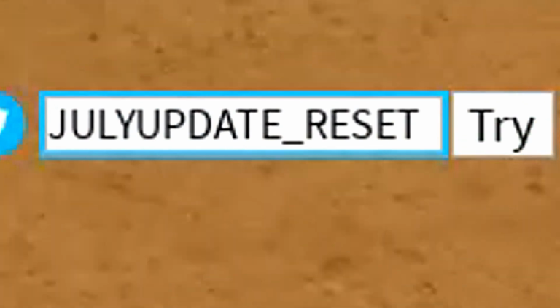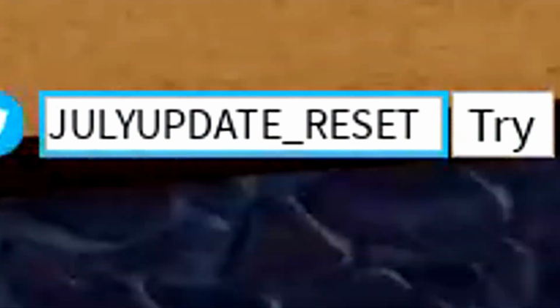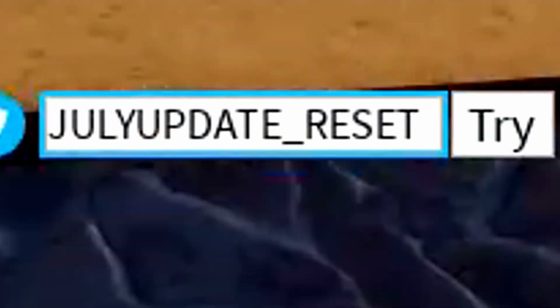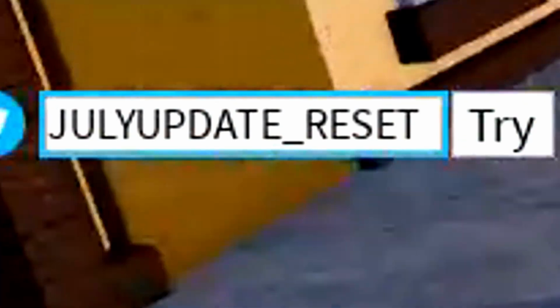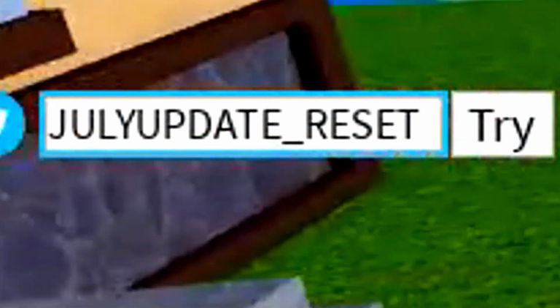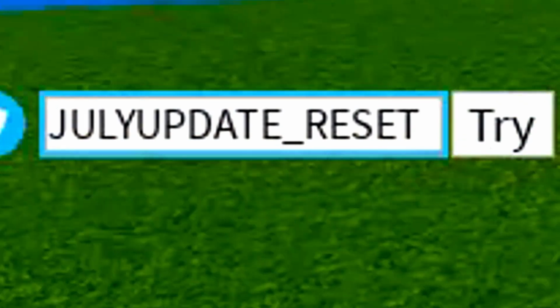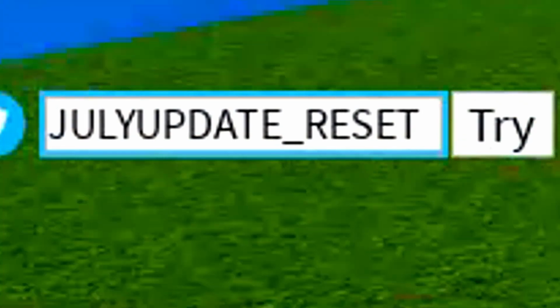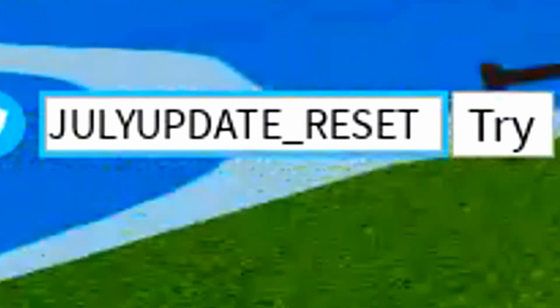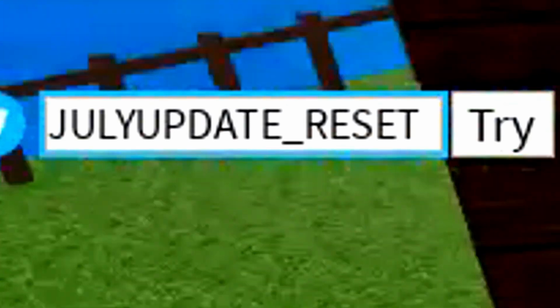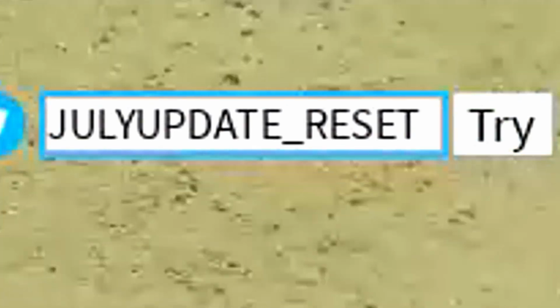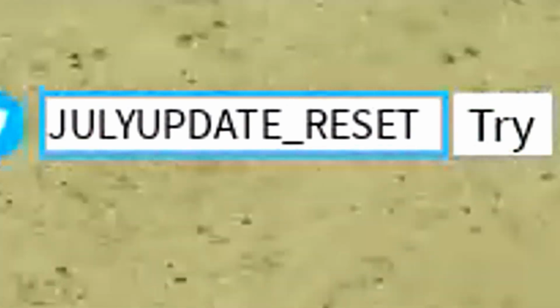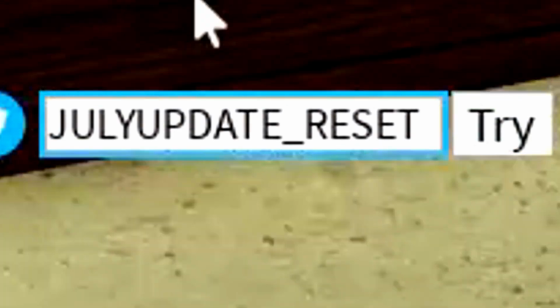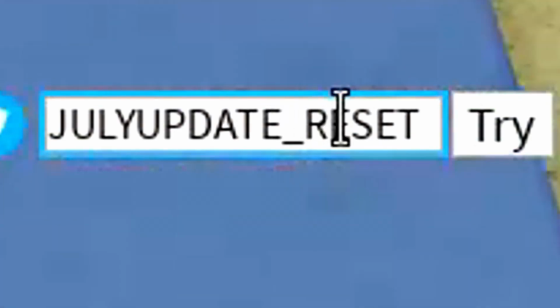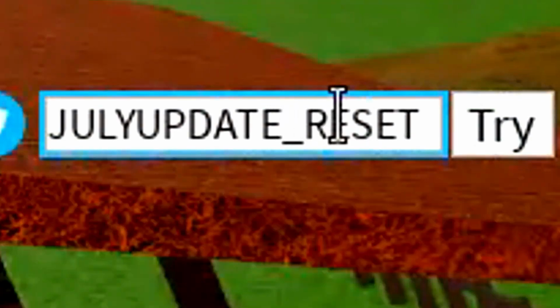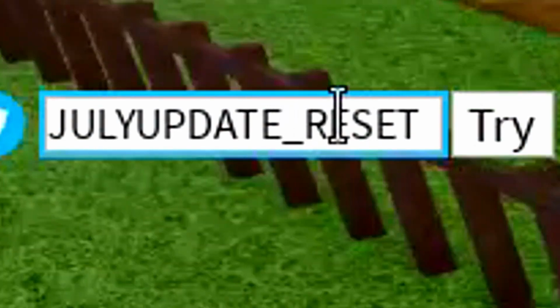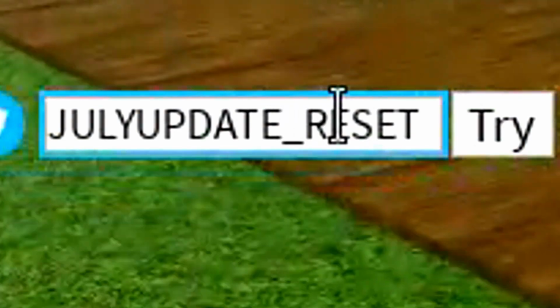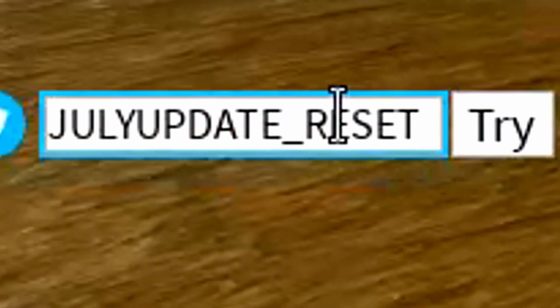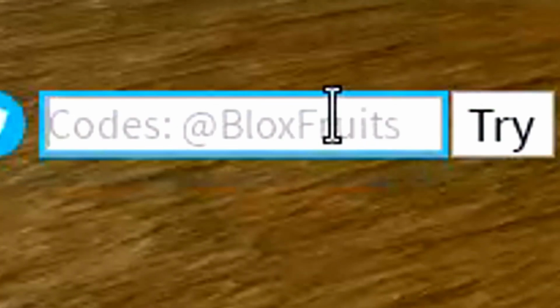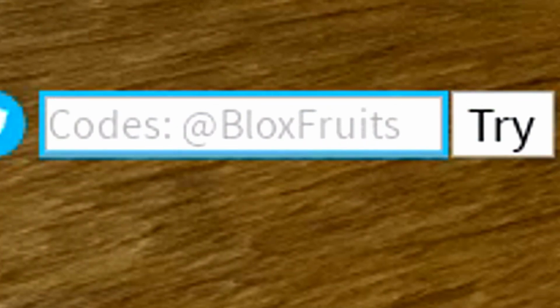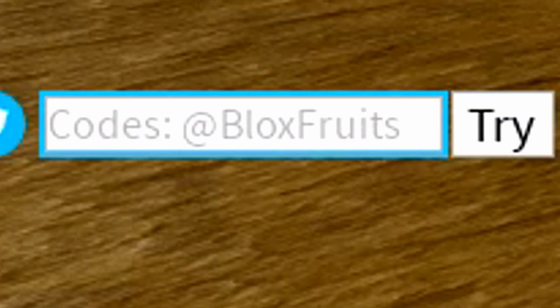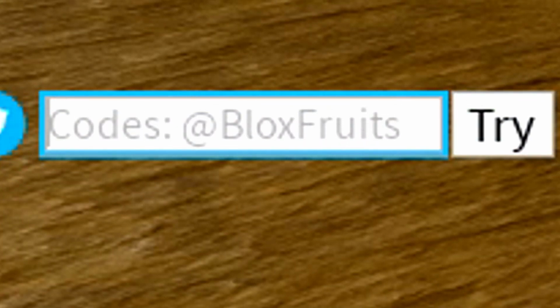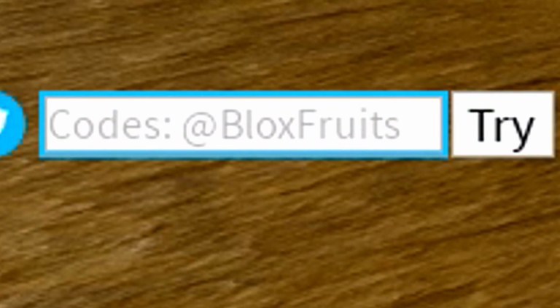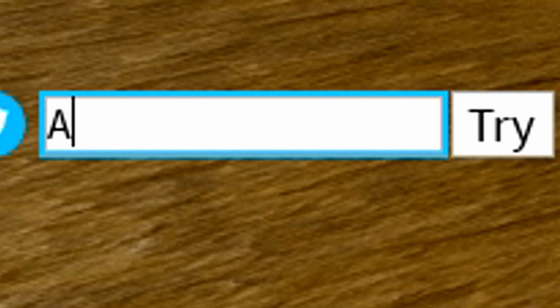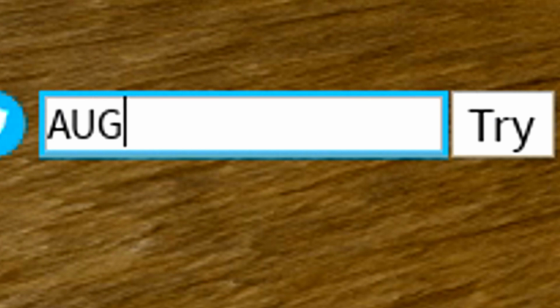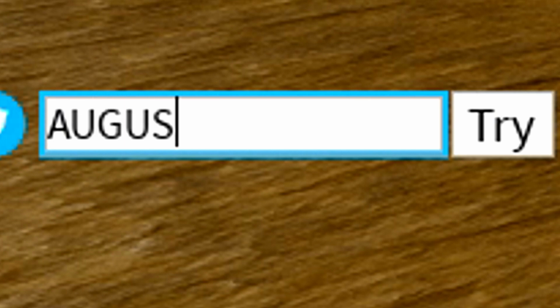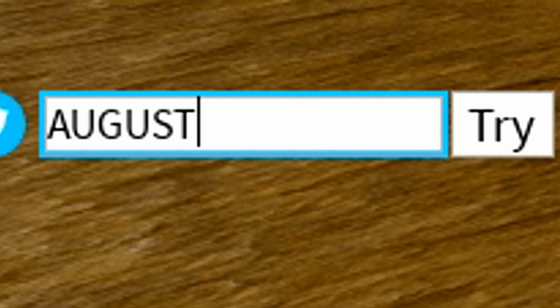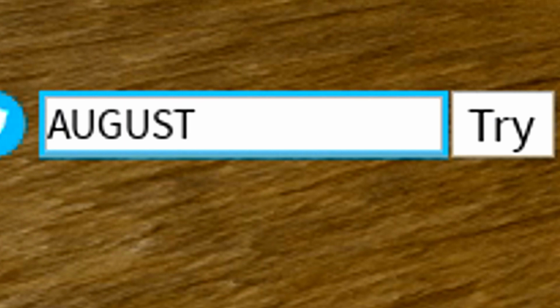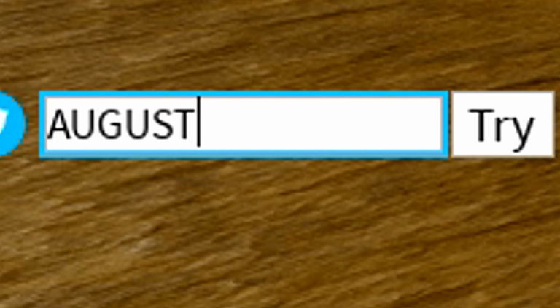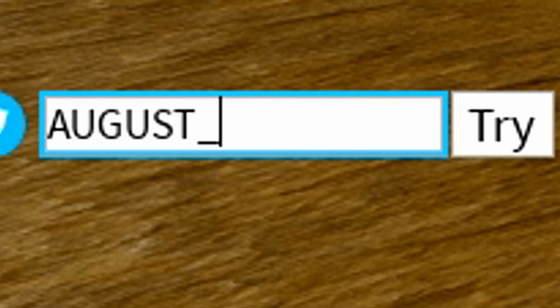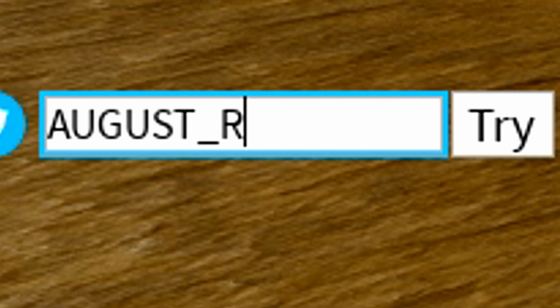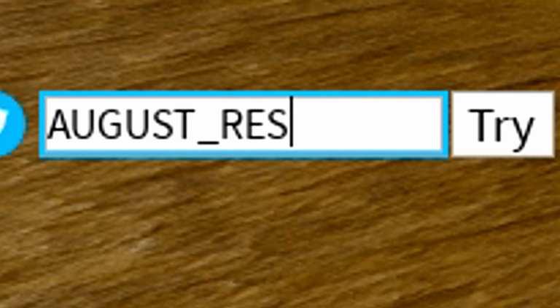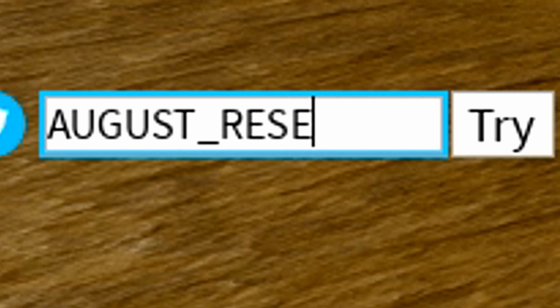The next code after 'July update underscore reset' is actually the August code: 'August underscore Boost'.